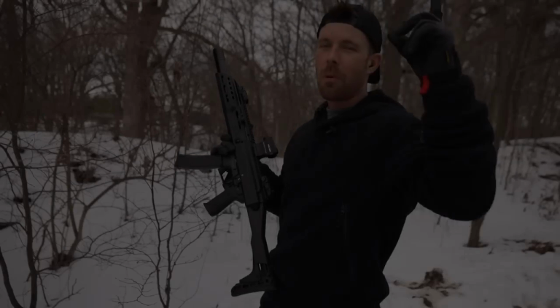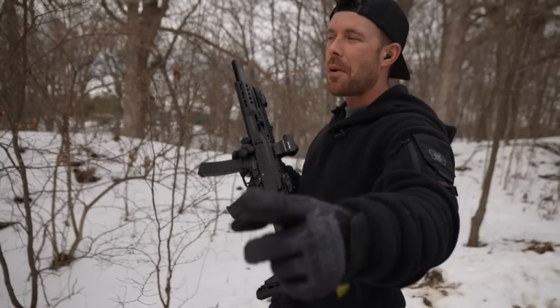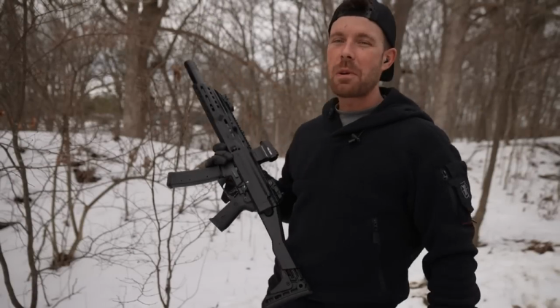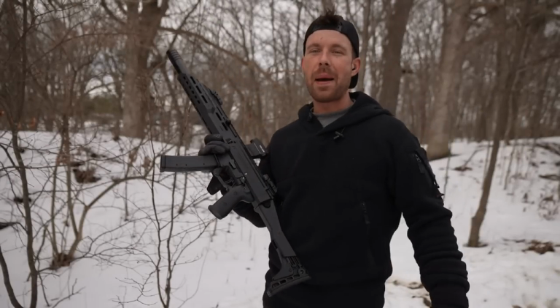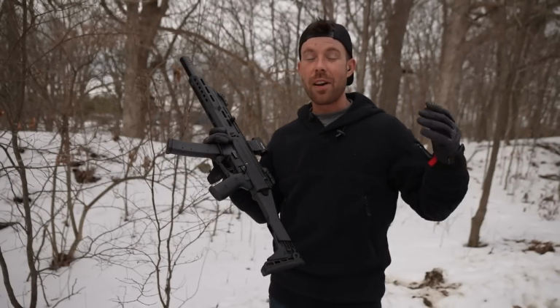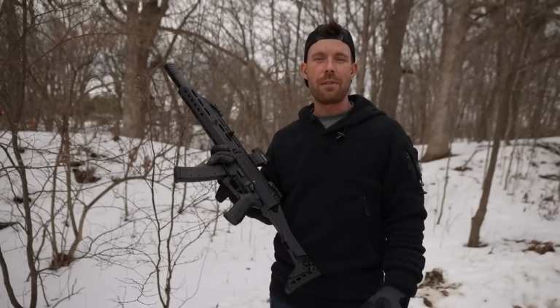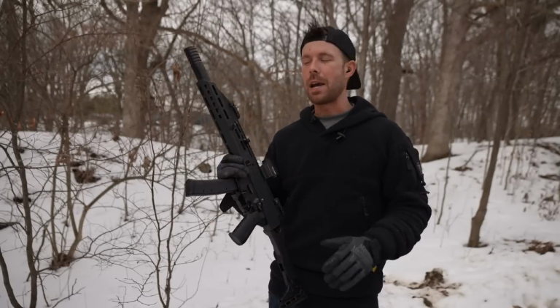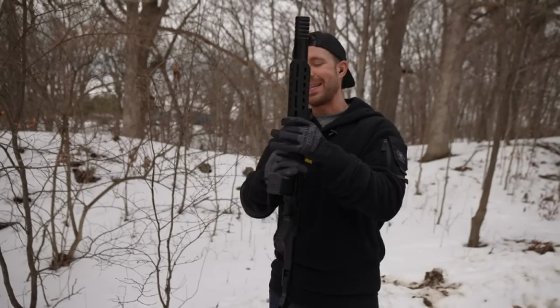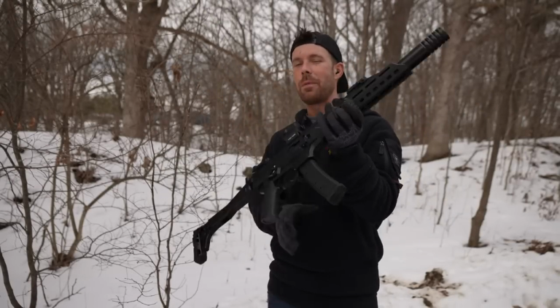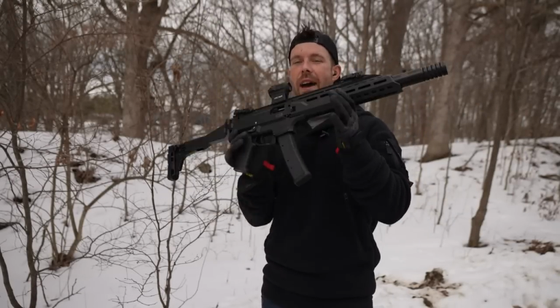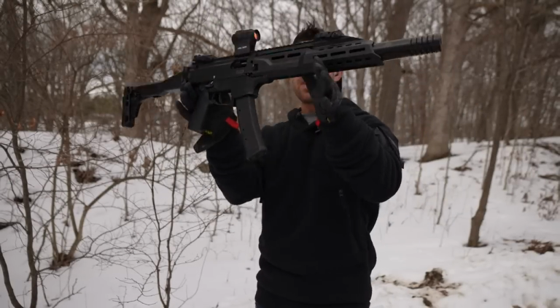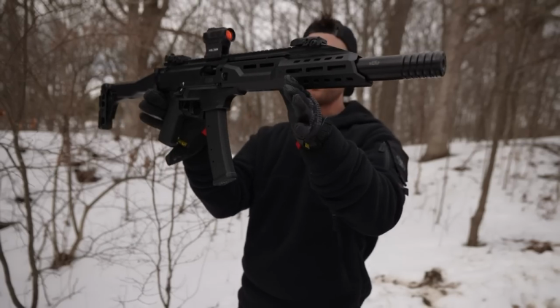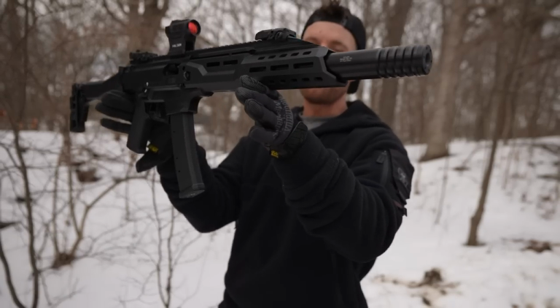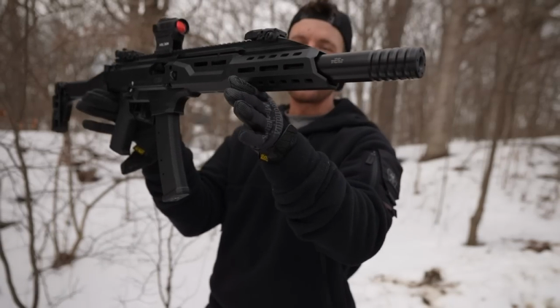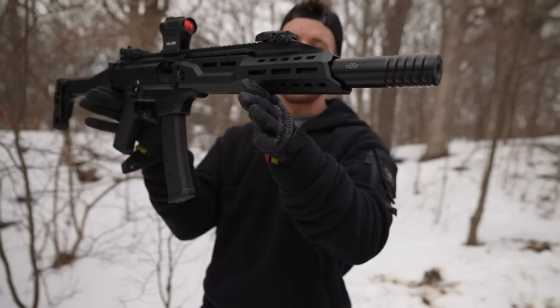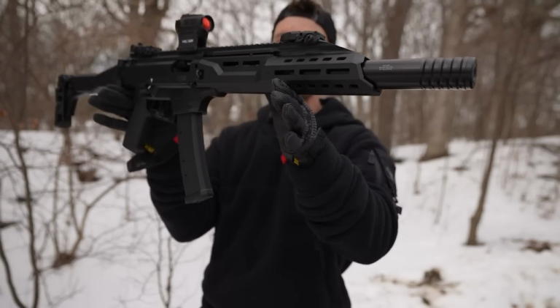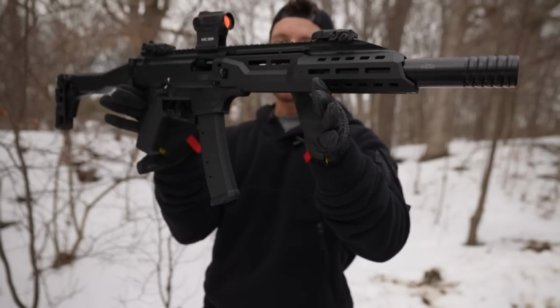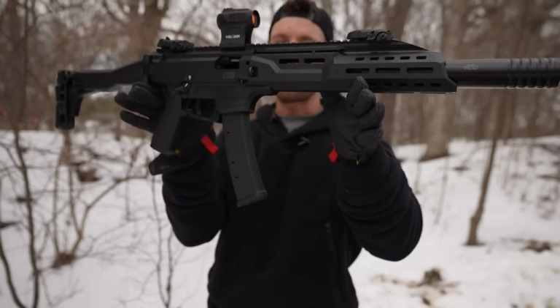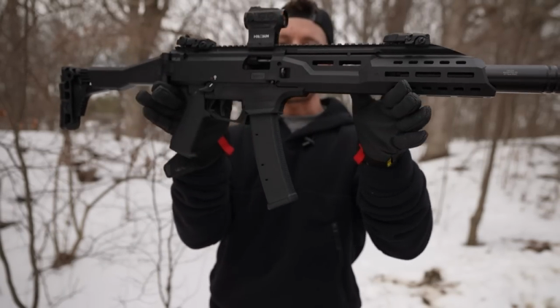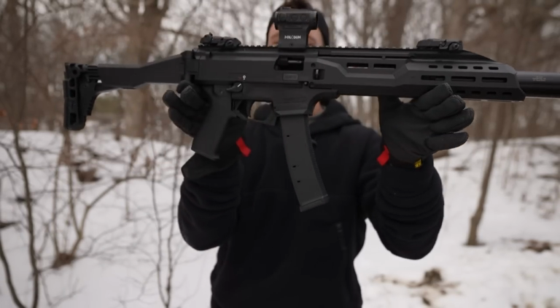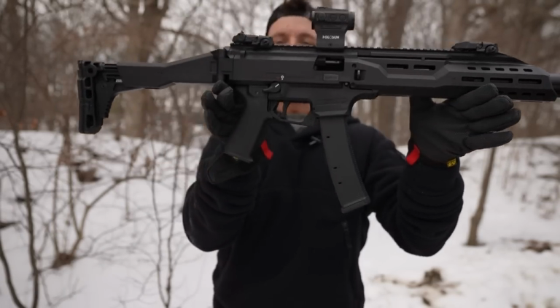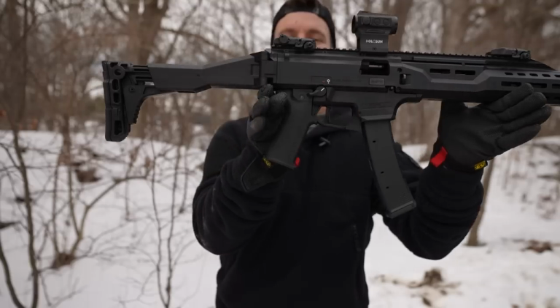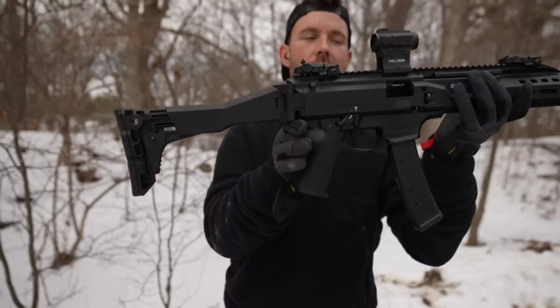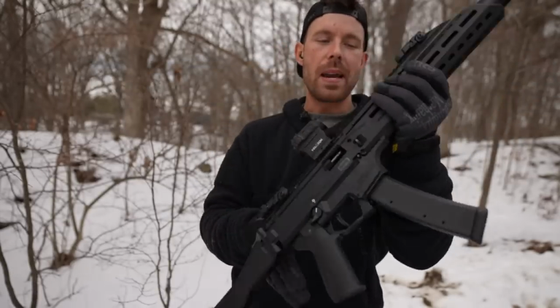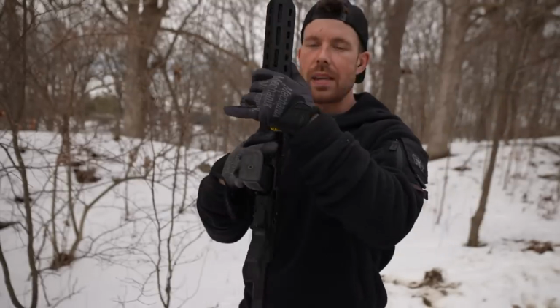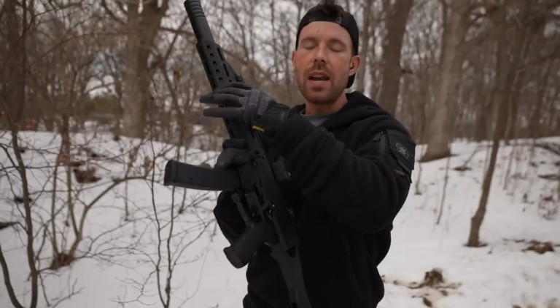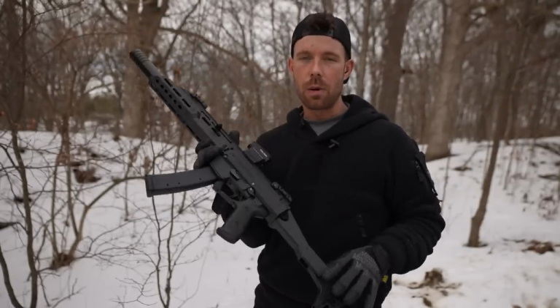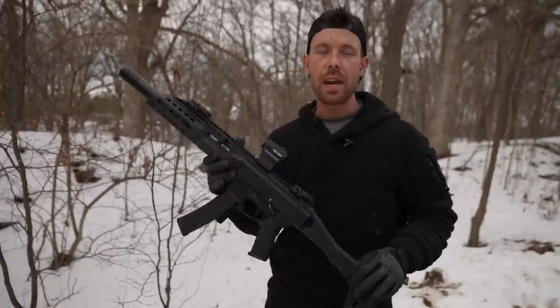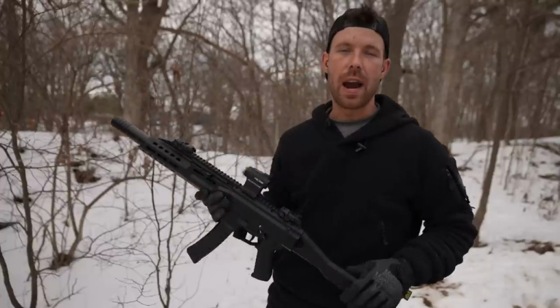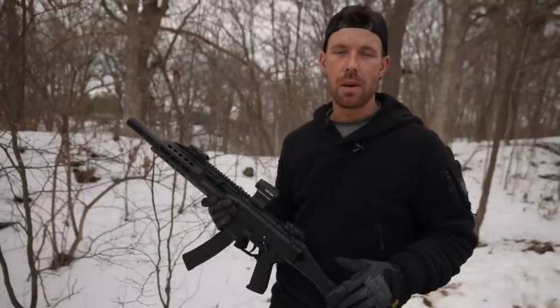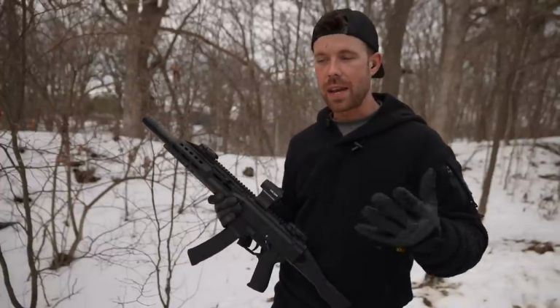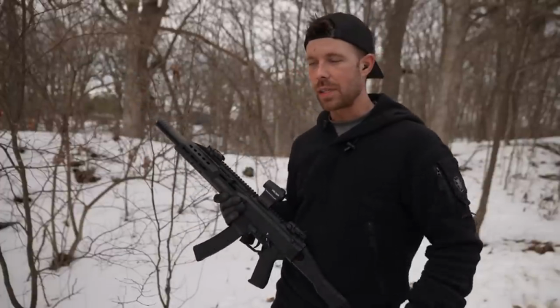What's going on everybody? Welcome back. I'm very excited for this video because today we have another sub gun. This is the CZ Scorpion Evo 9mm carbine, and this is actually another loaner from BFF Firearms, so I want to thank them once again.